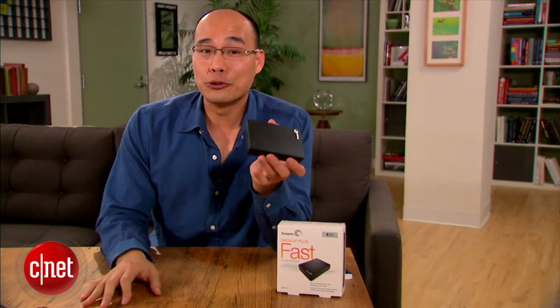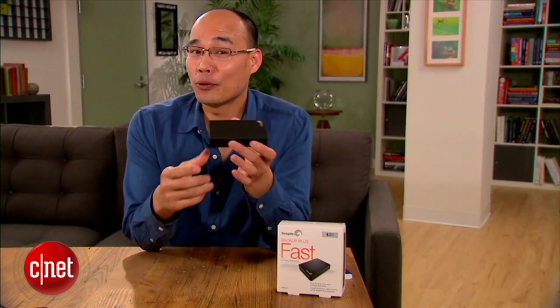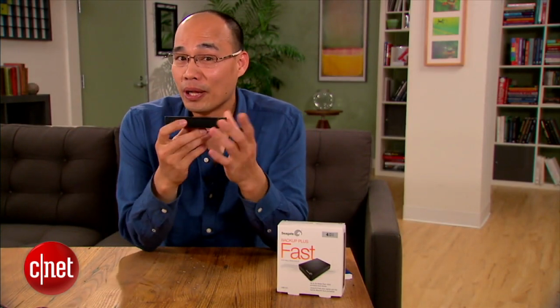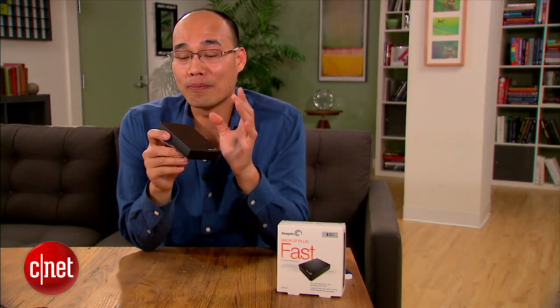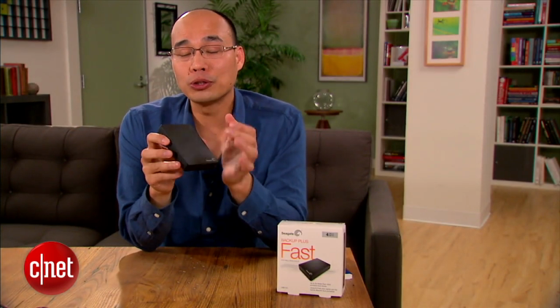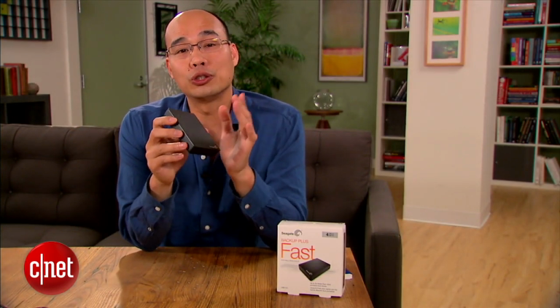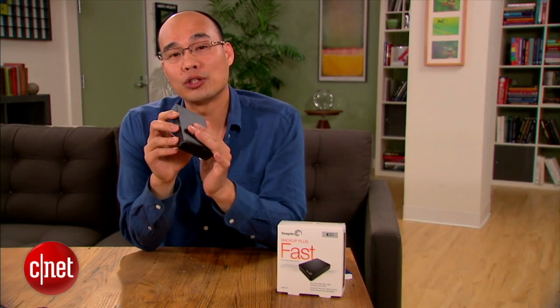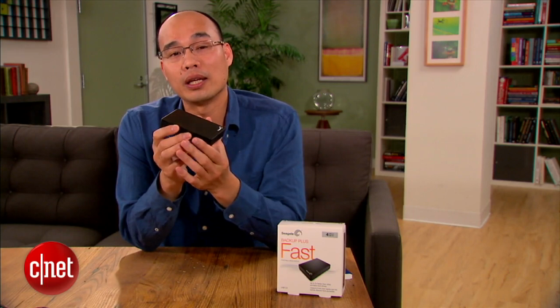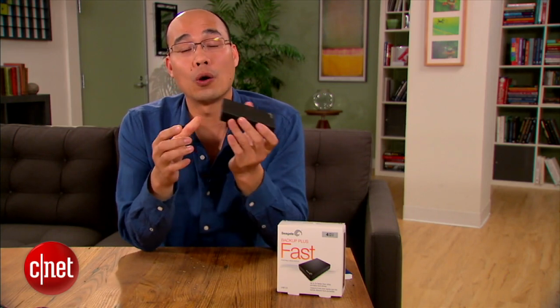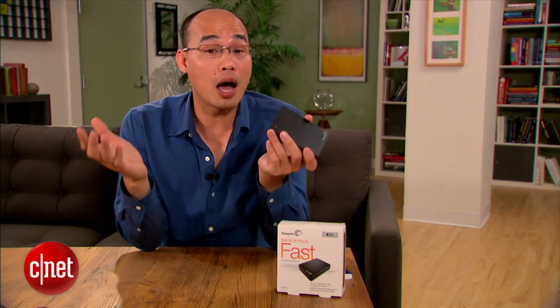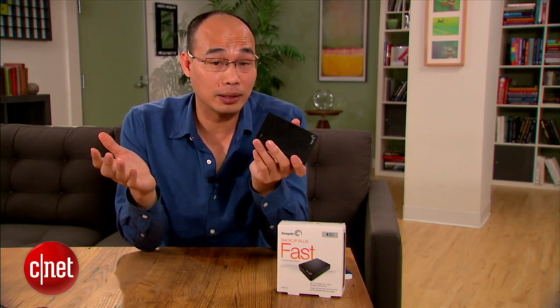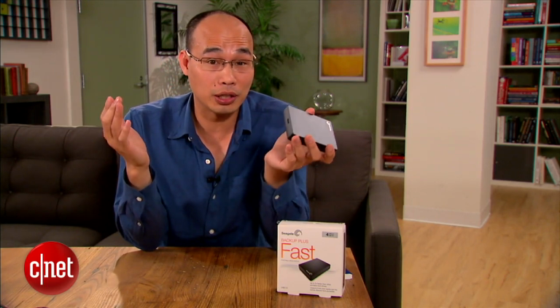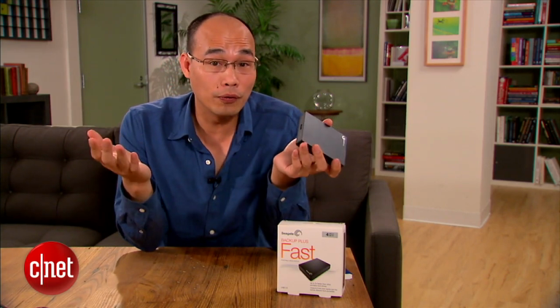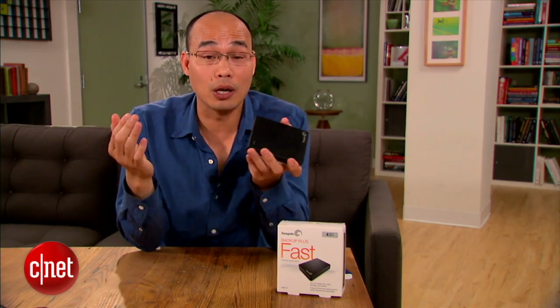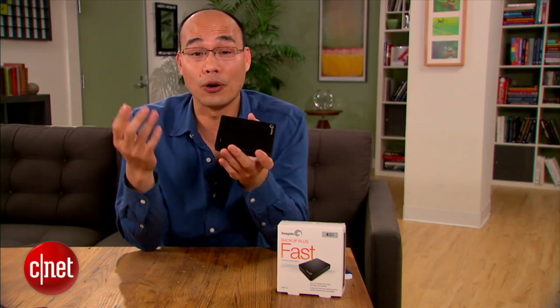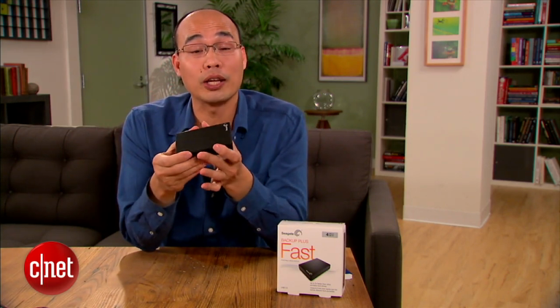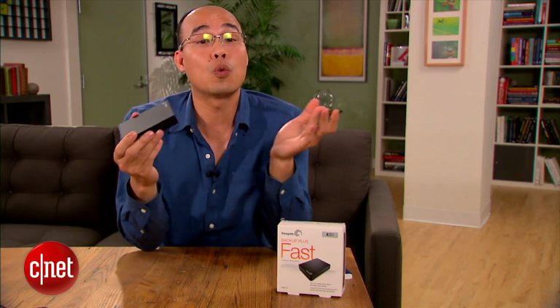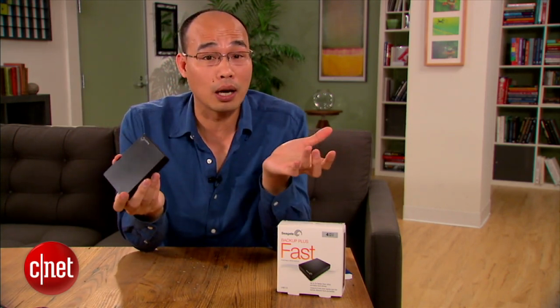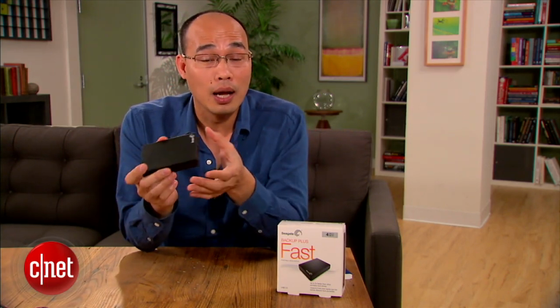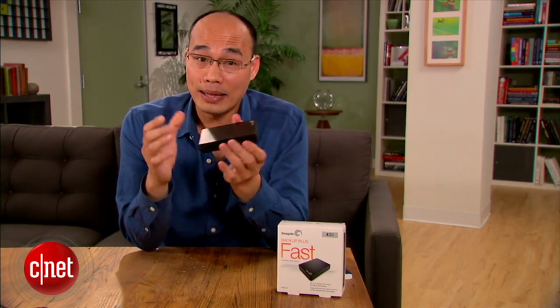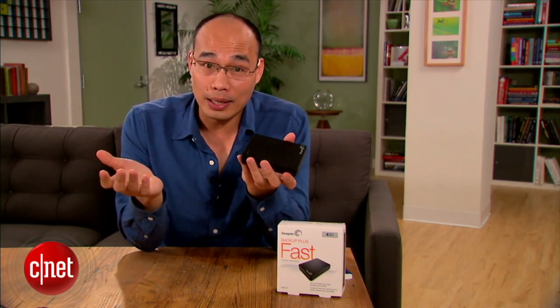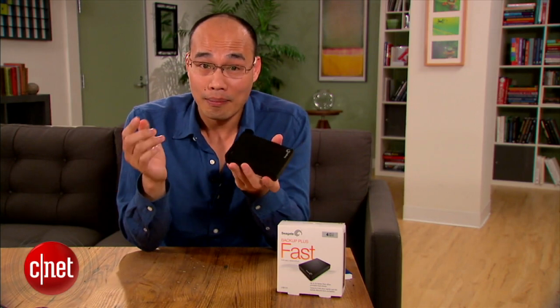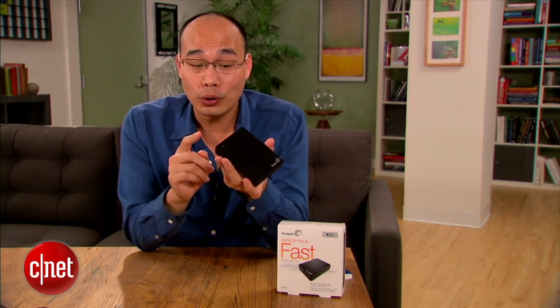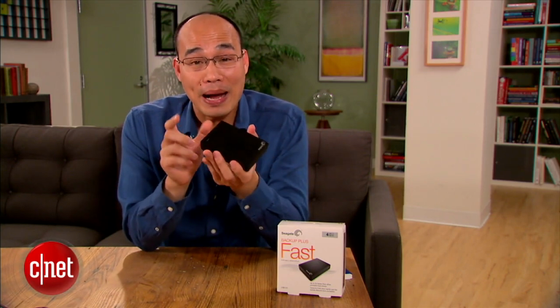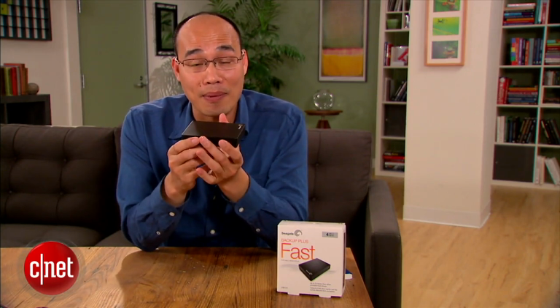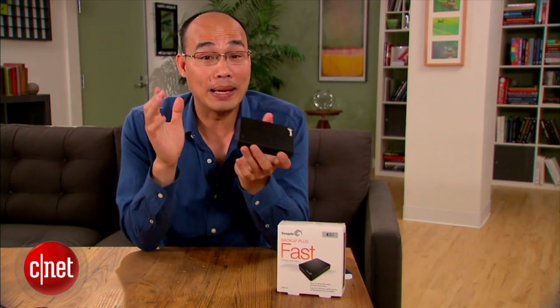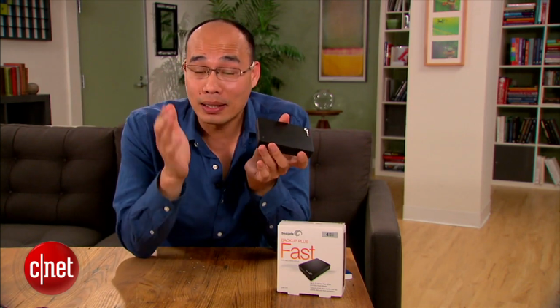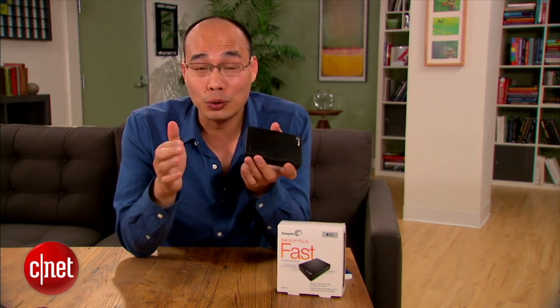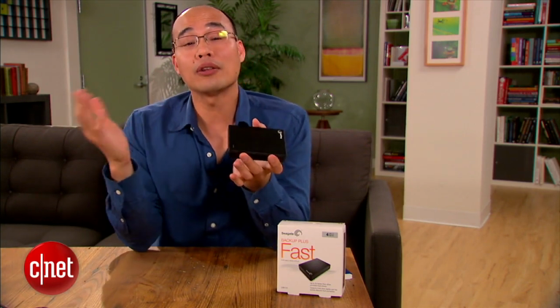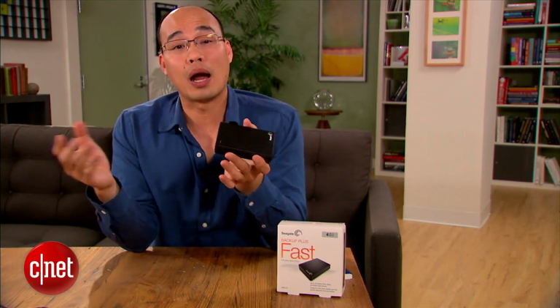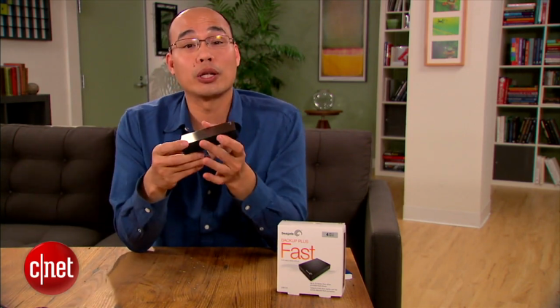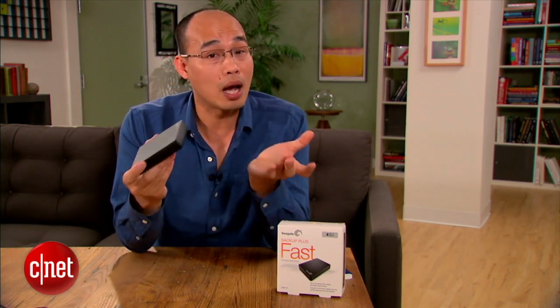Judging from the speed, you might also want to use this drive to host live data such as movies or photos that you are working on. But in that case, make sure you back them up immediately to another drive when you are done.